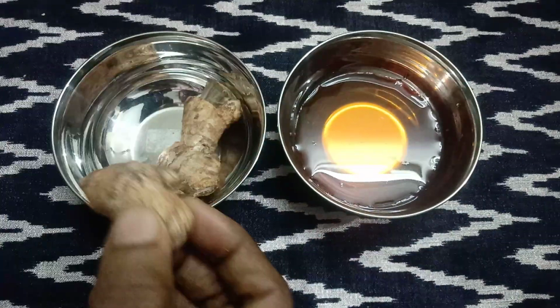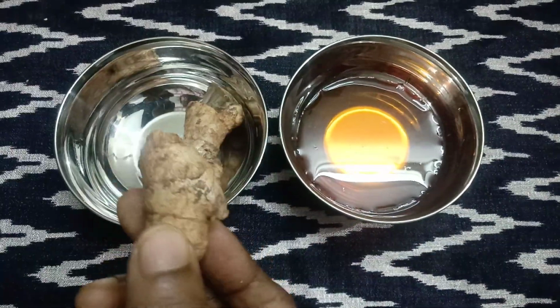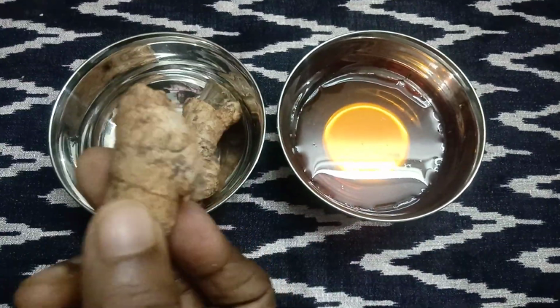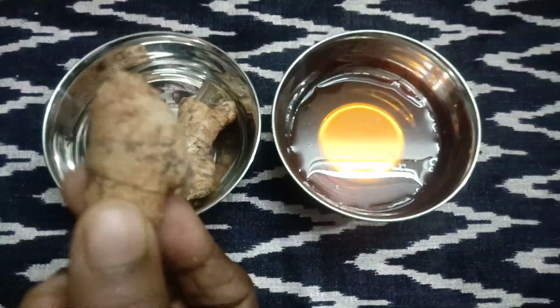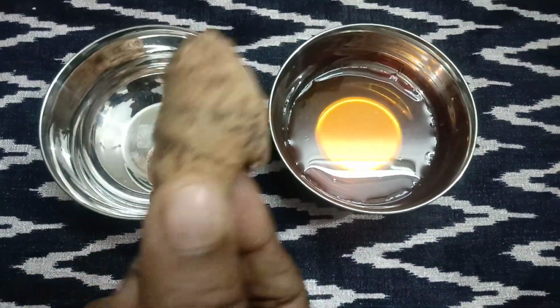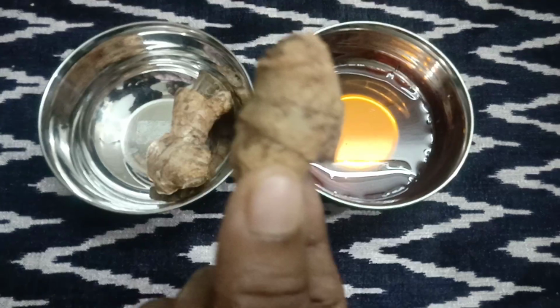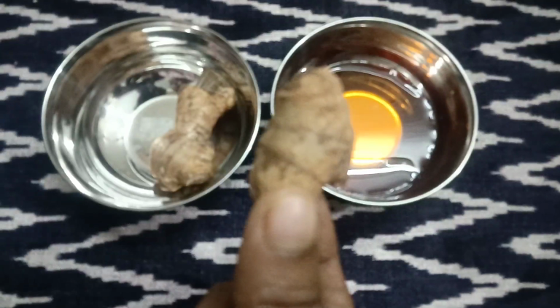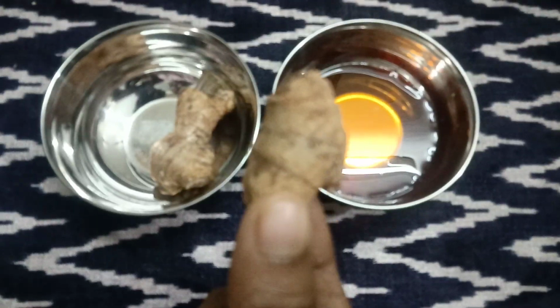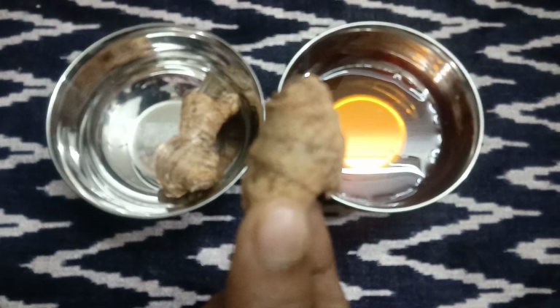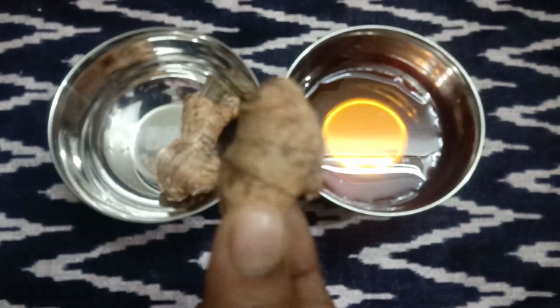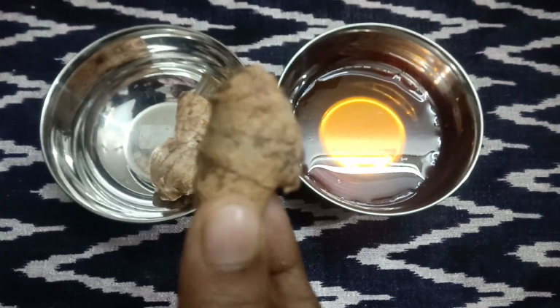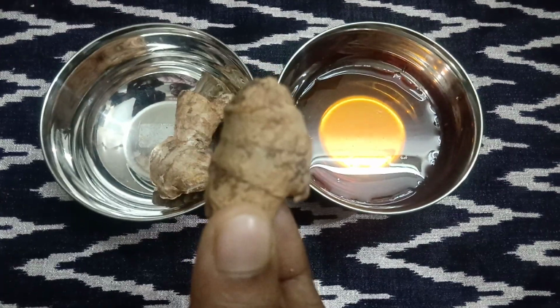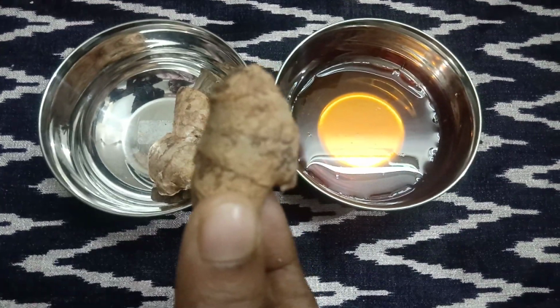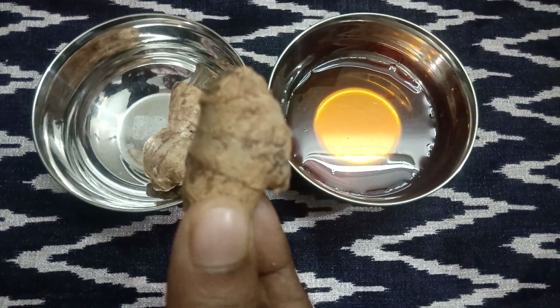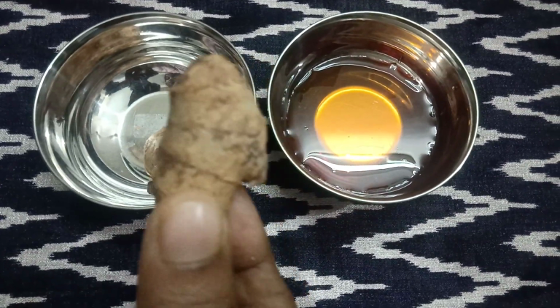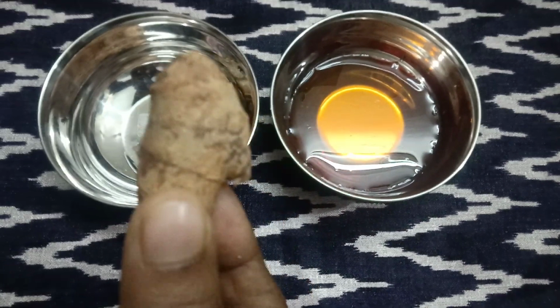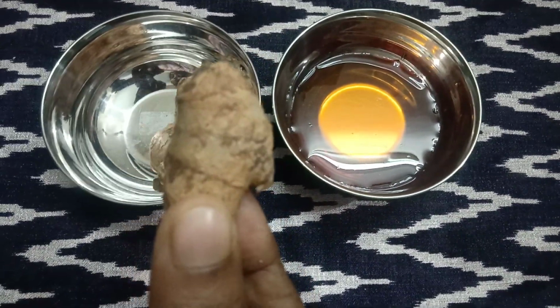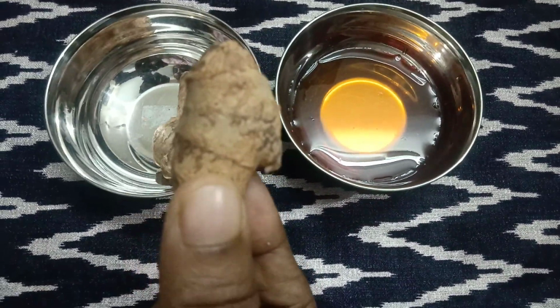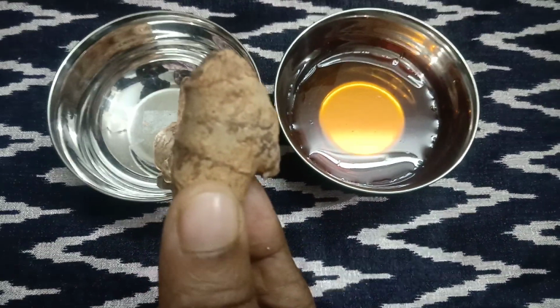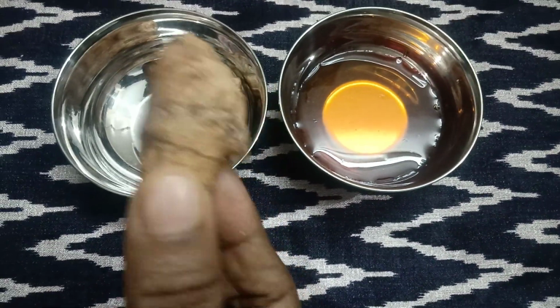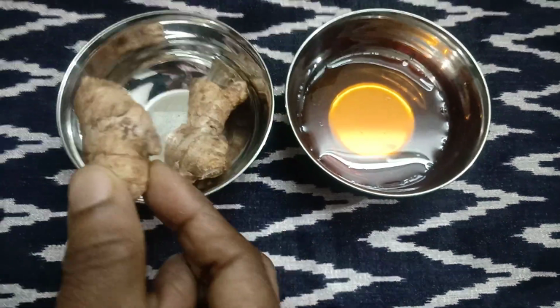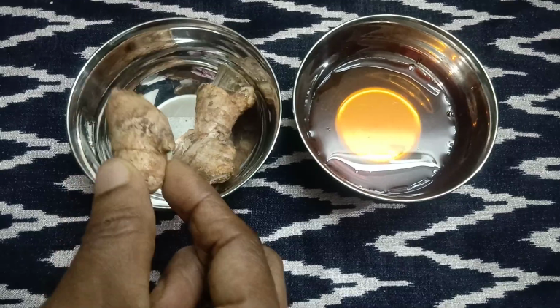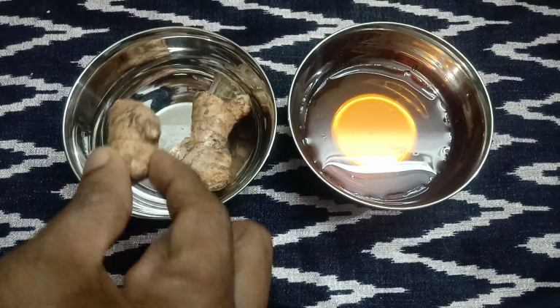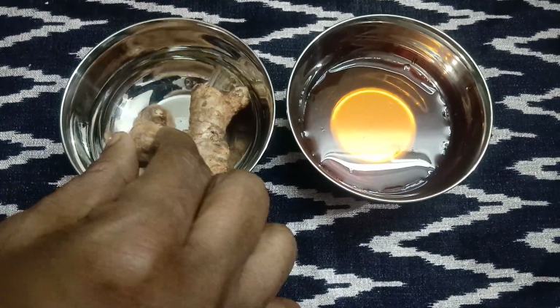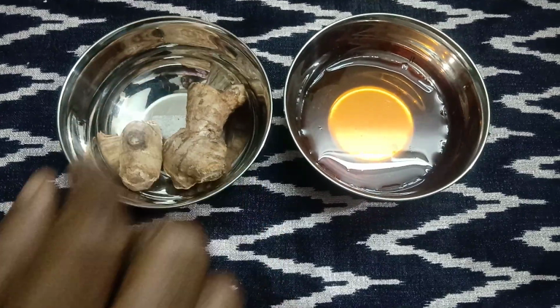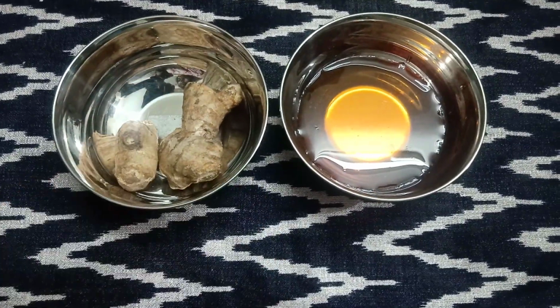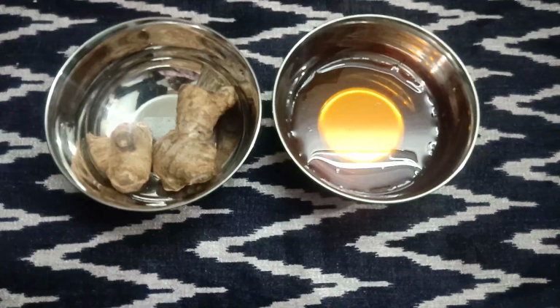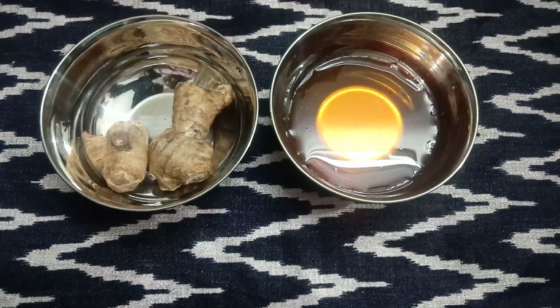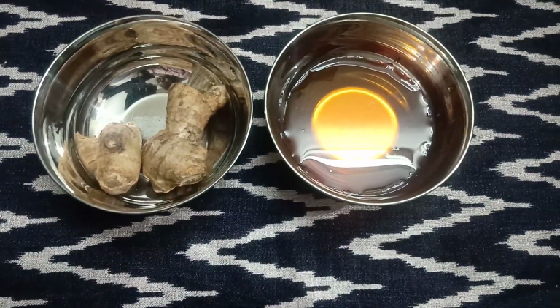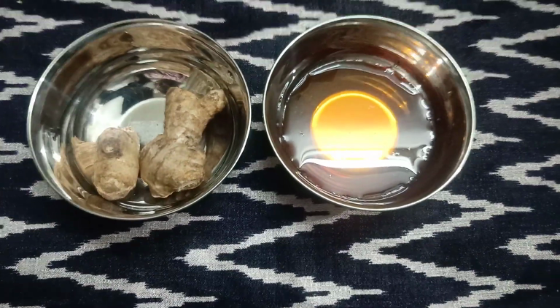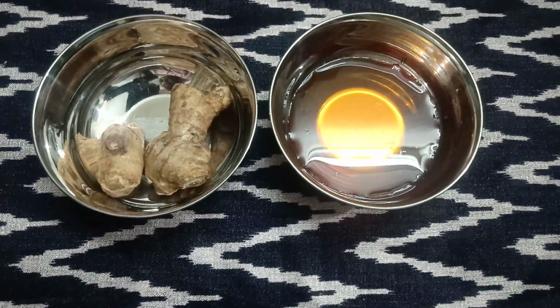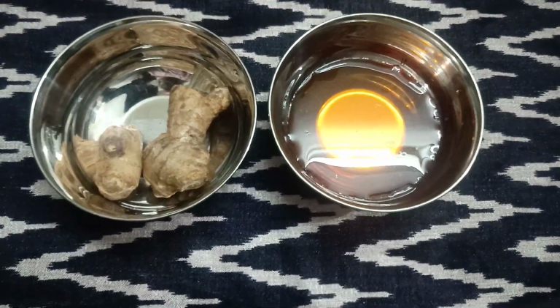We put the knife in here. Let's take it in. This is a grater, and we'll clean it up.